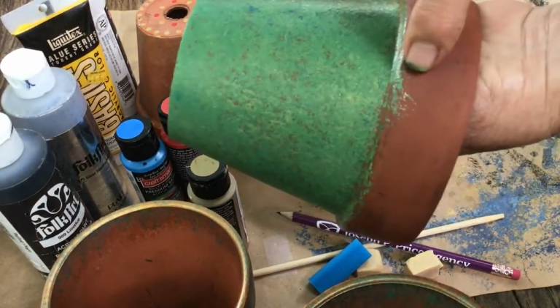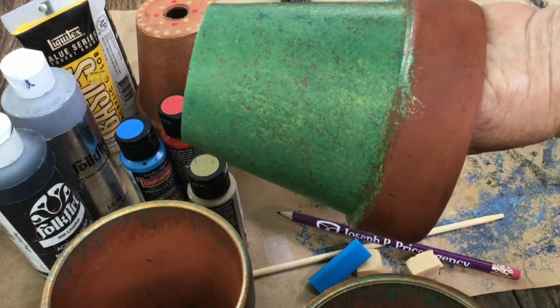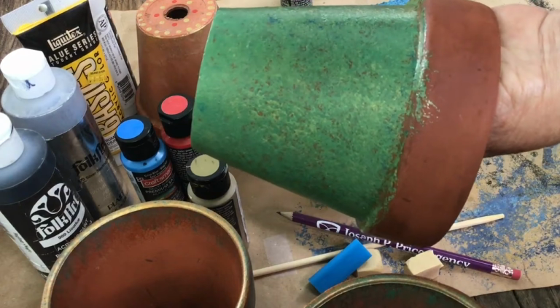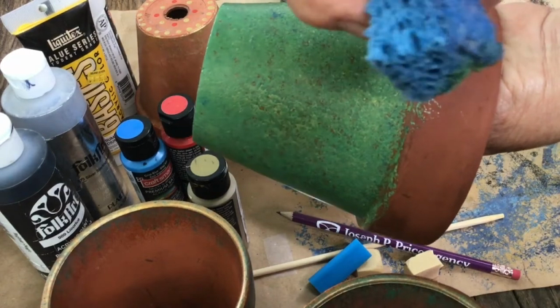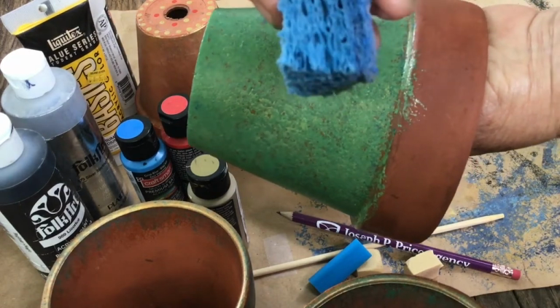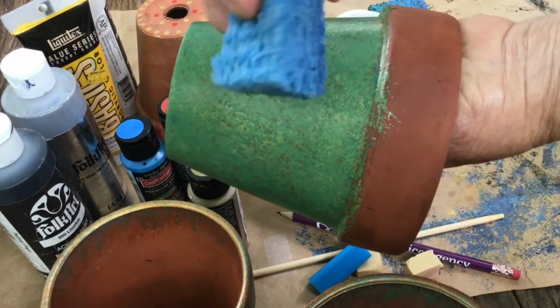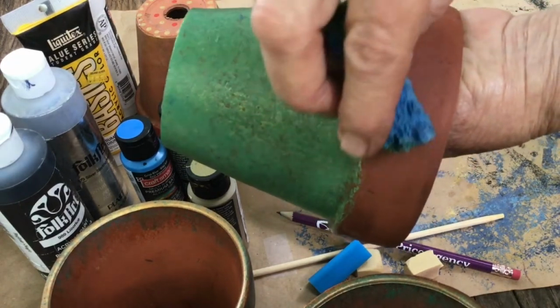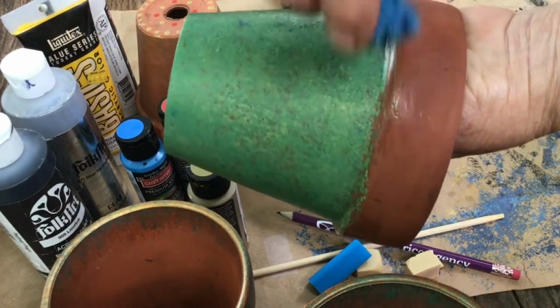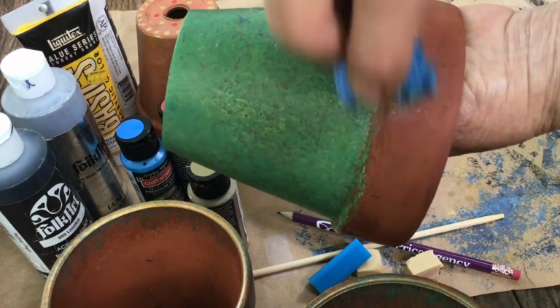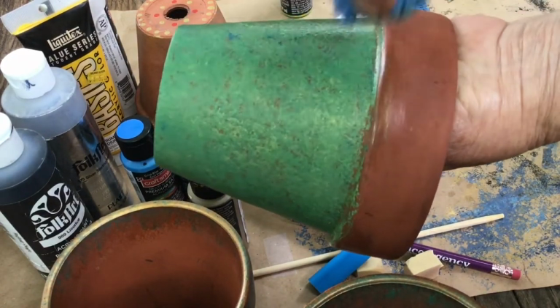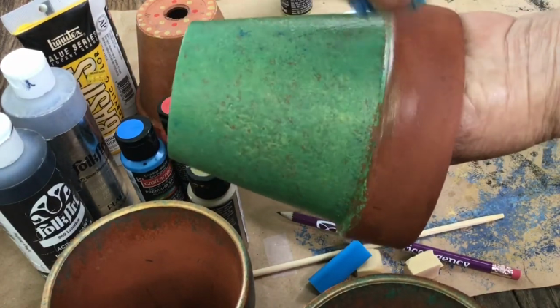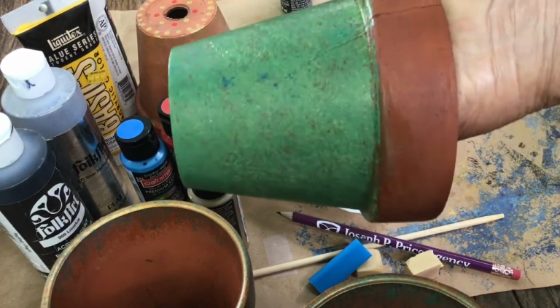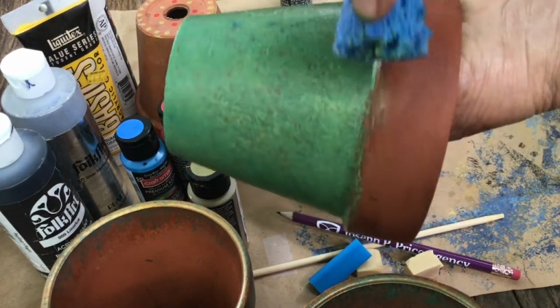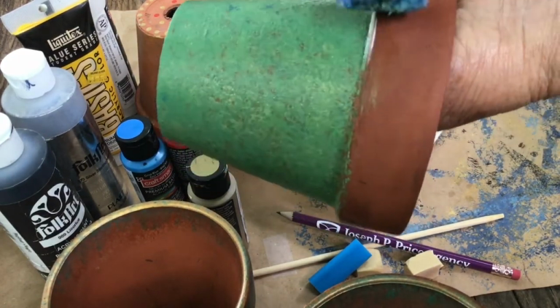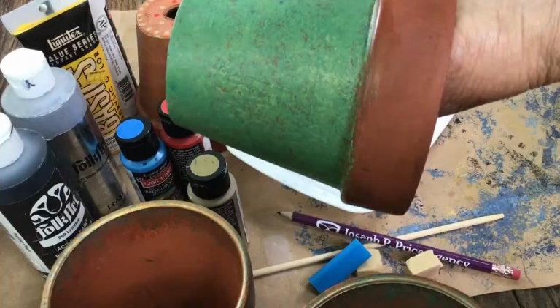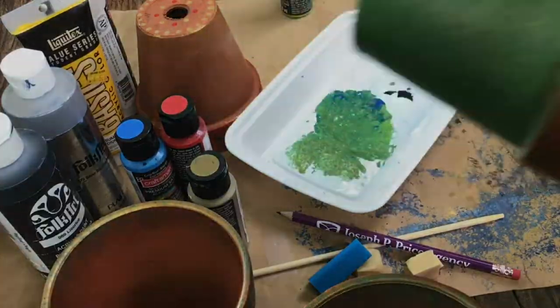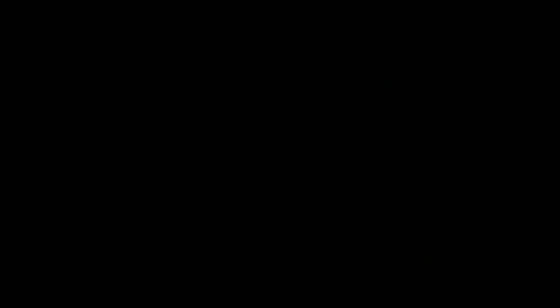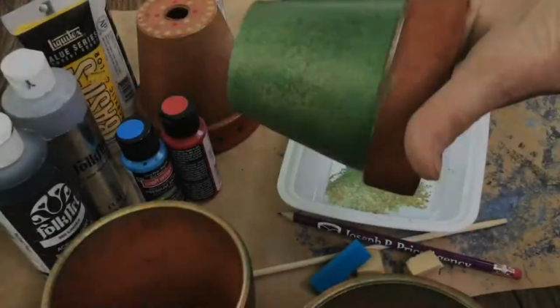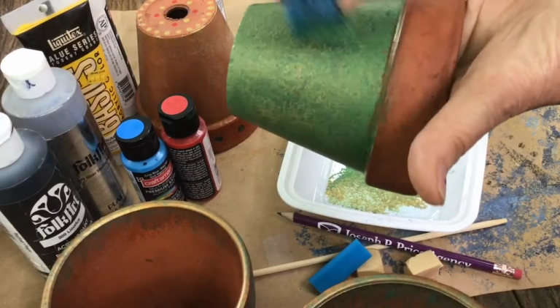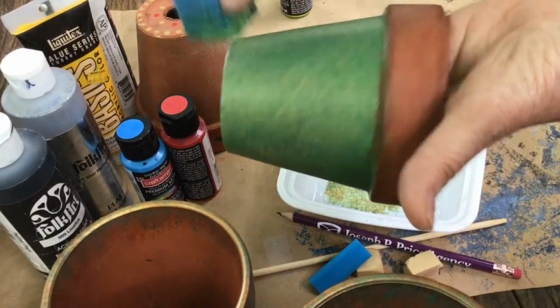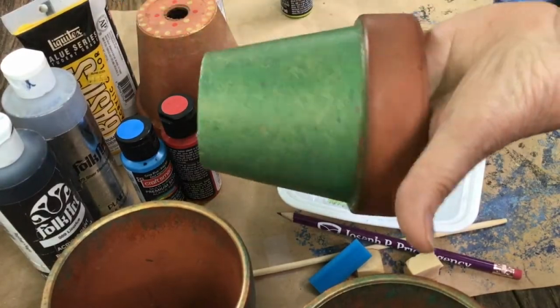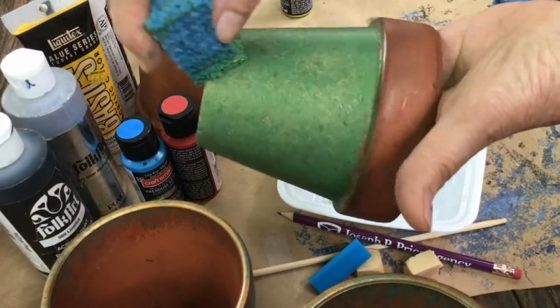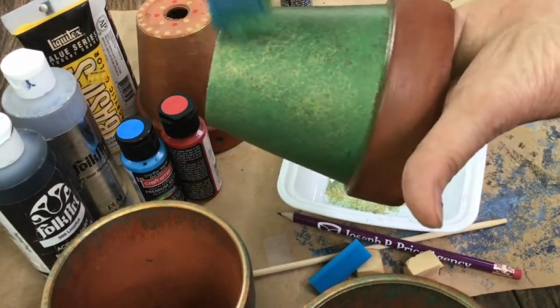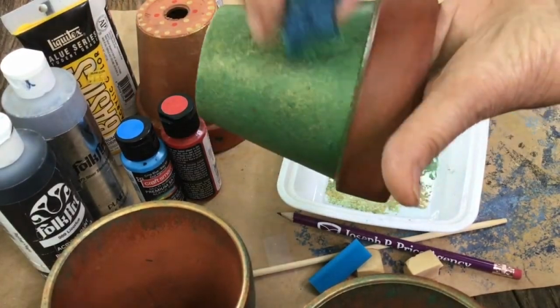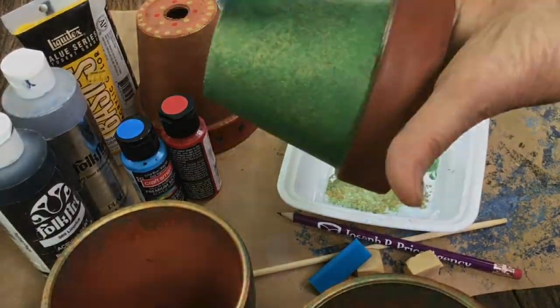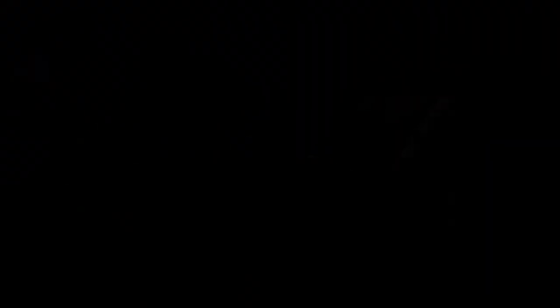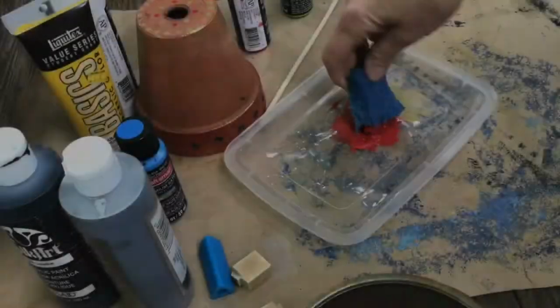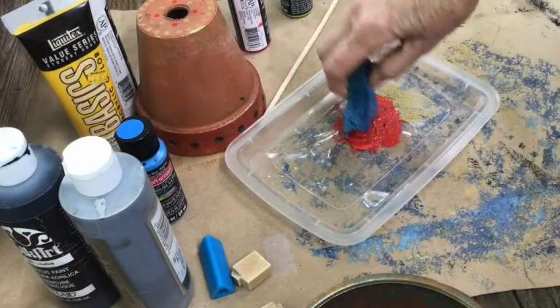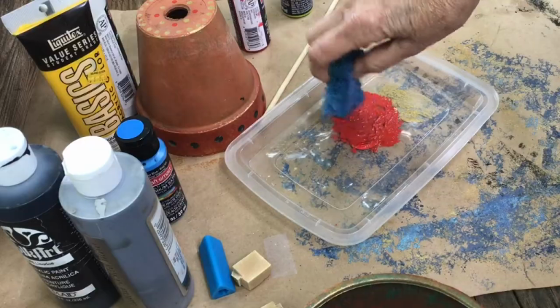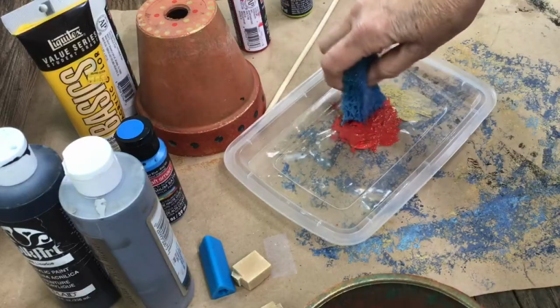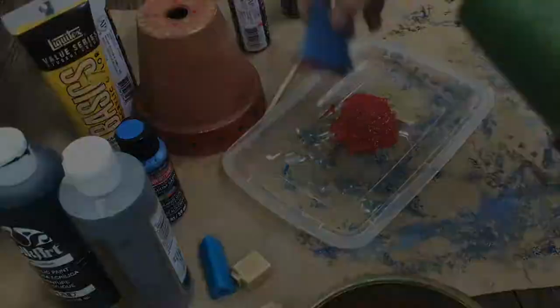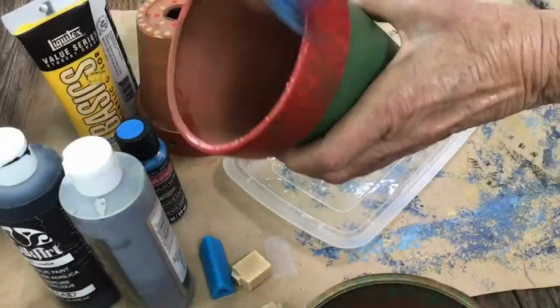If you have a little mistake, just use the other side of the sponge that's damp. You can wipe it right off. Just keep on dabbing, keep on applying, creating texture here, layering different colors for a rich and complex look.